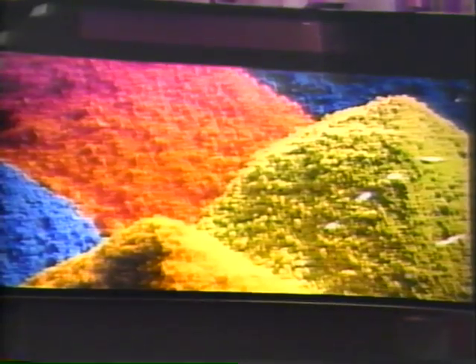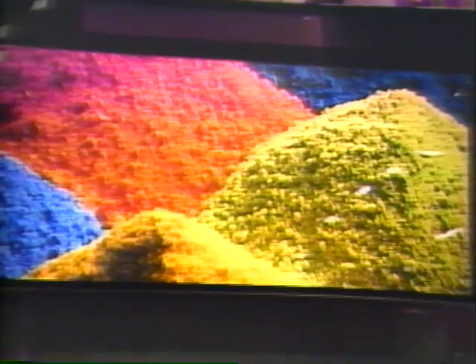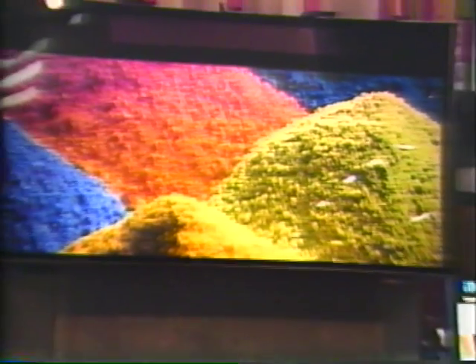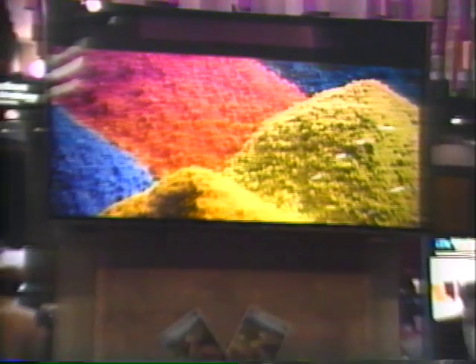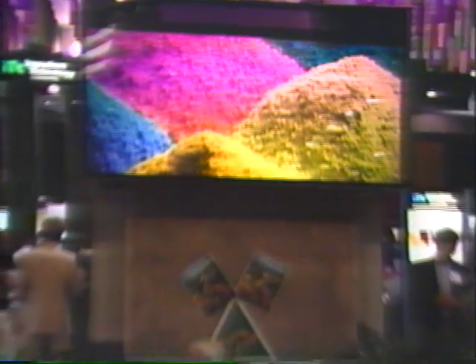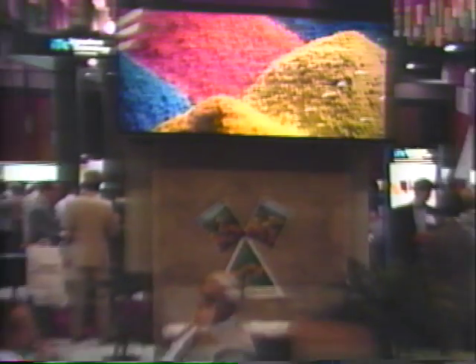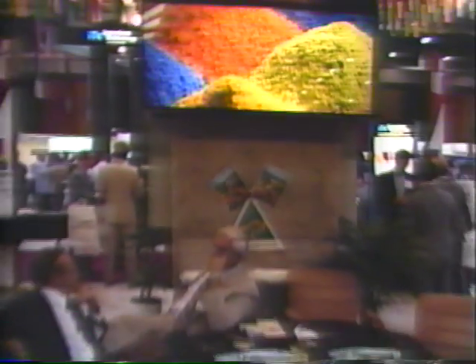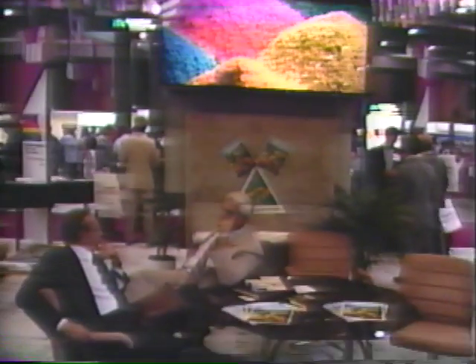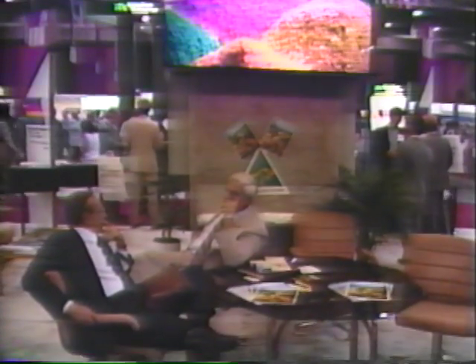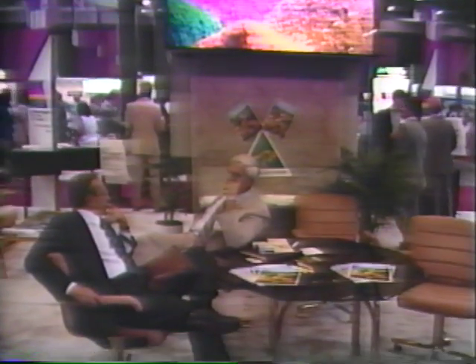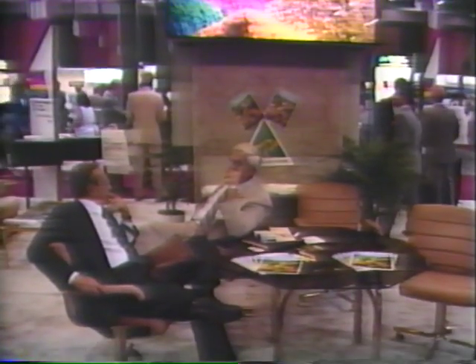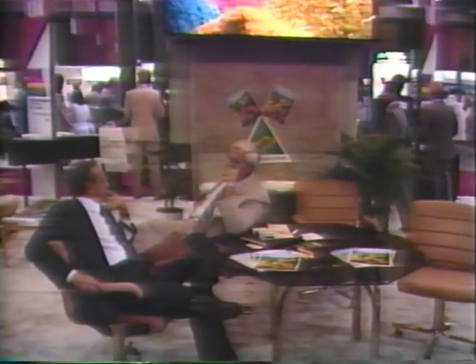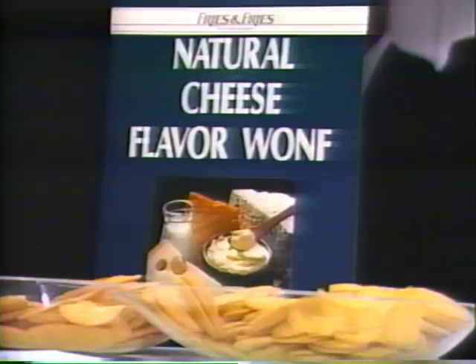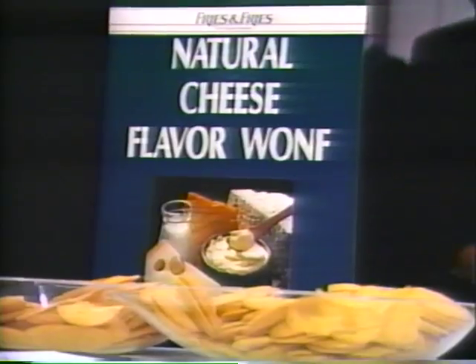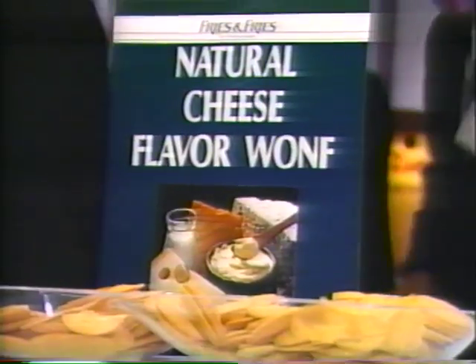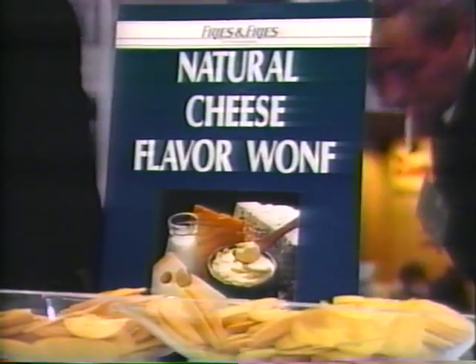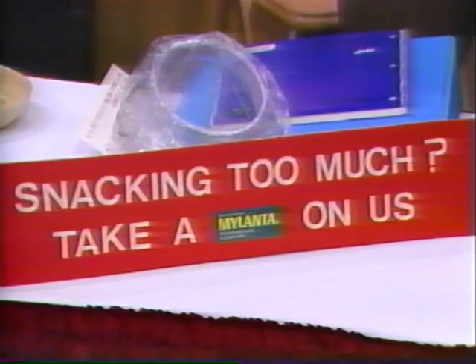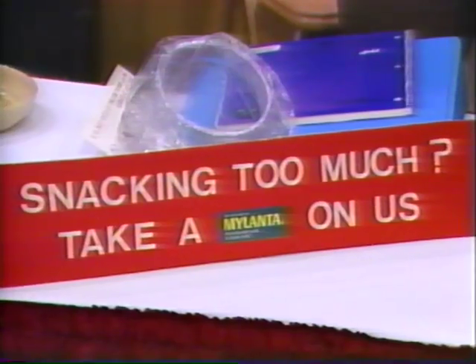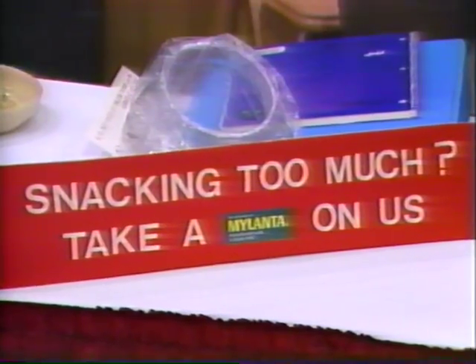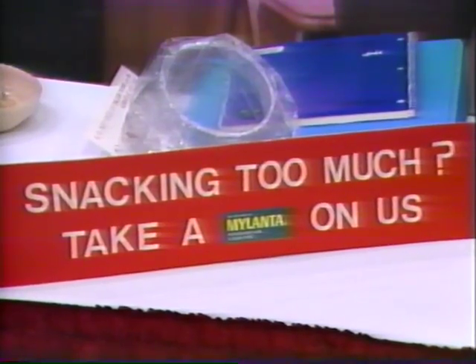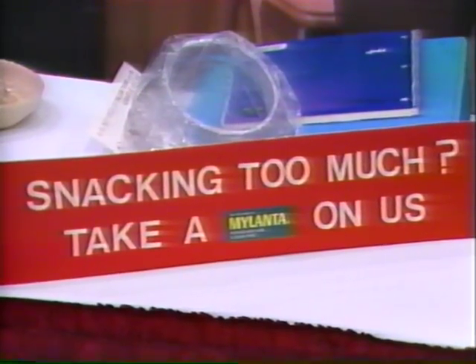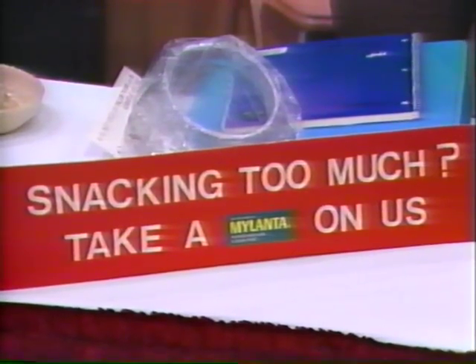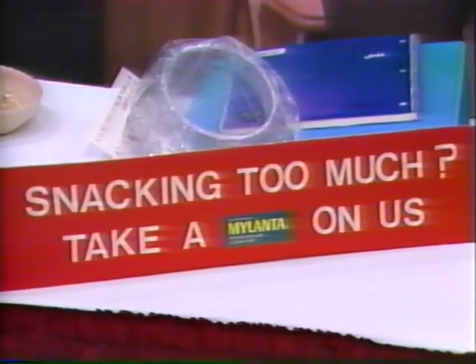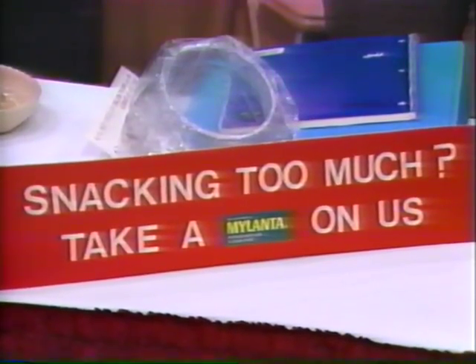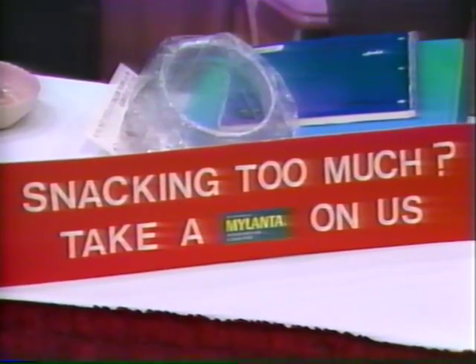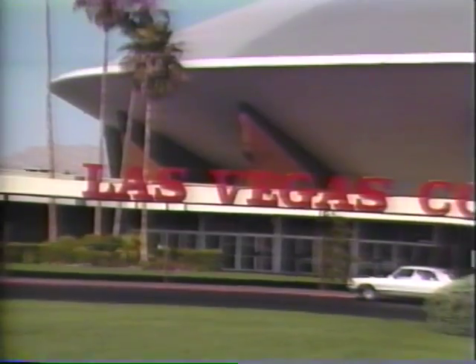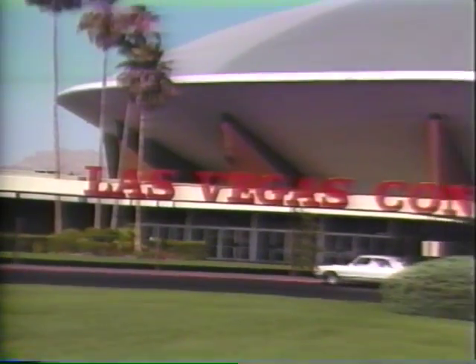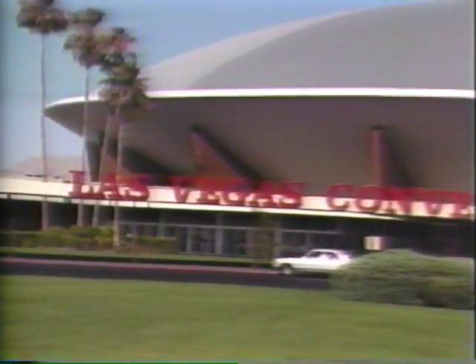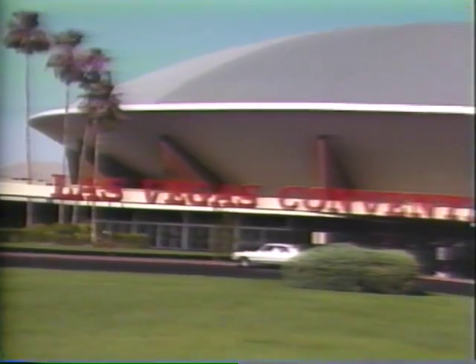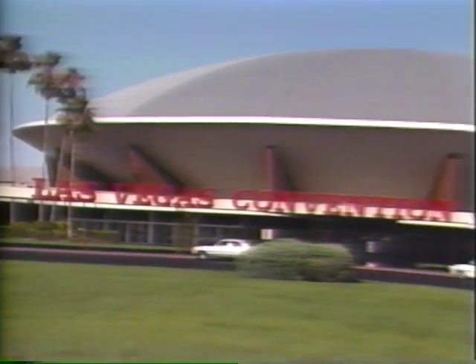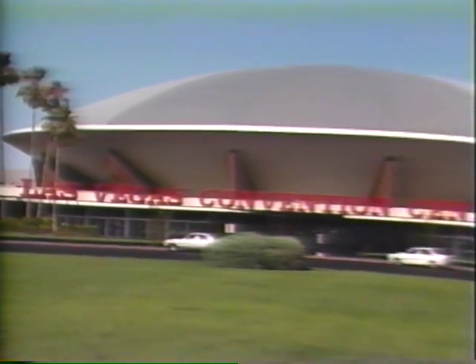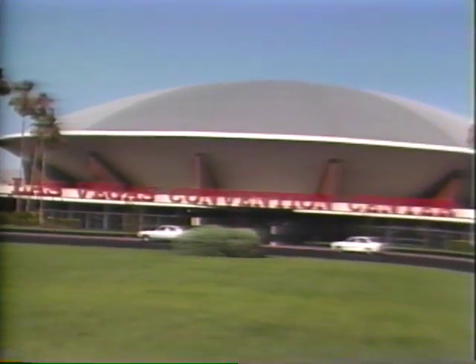And so we say goodbye to the Las Vegas Convention Center, taking with us our precious memories, and leaving behind any real interest in eating again. It's as close as you can get to fresh without it being fresh.